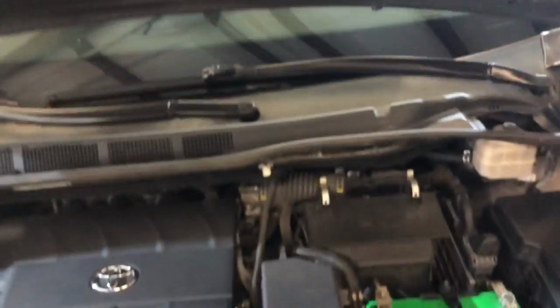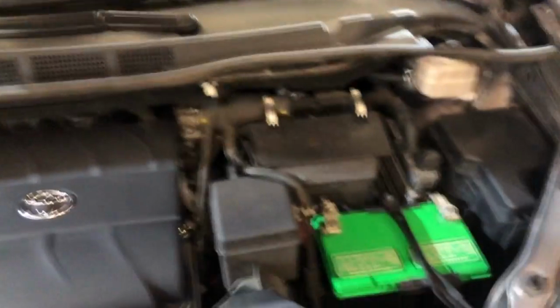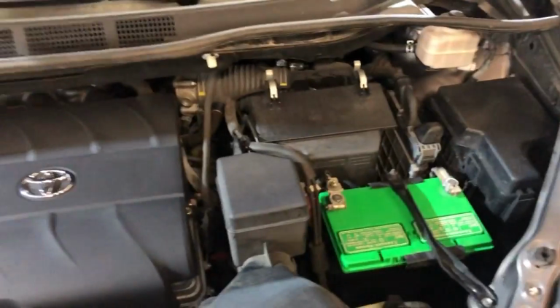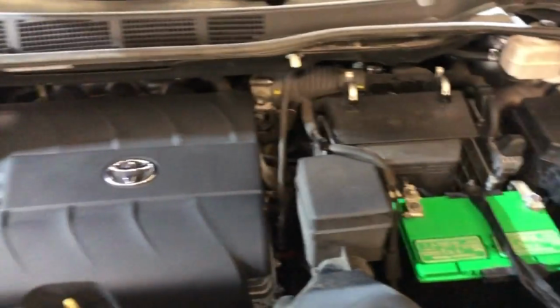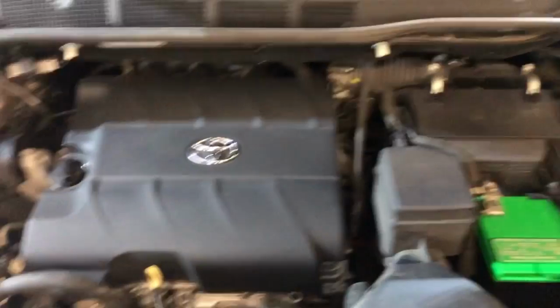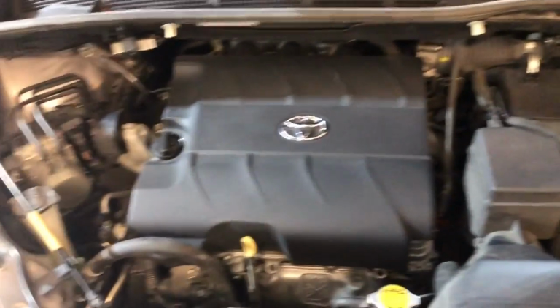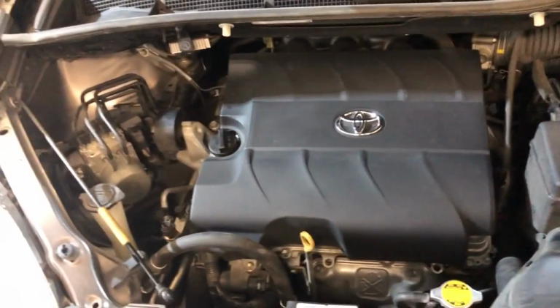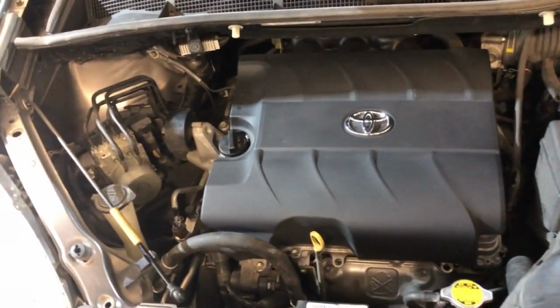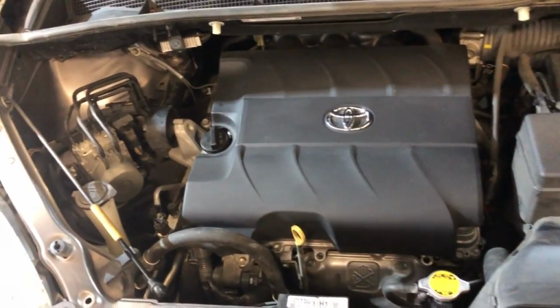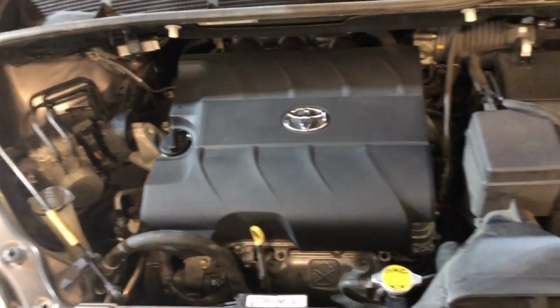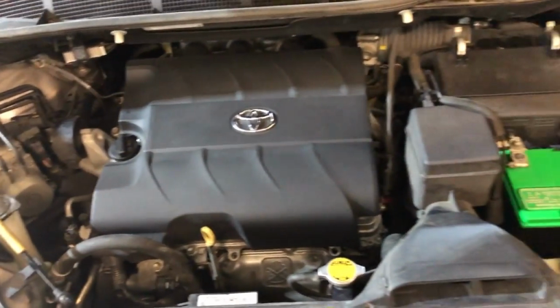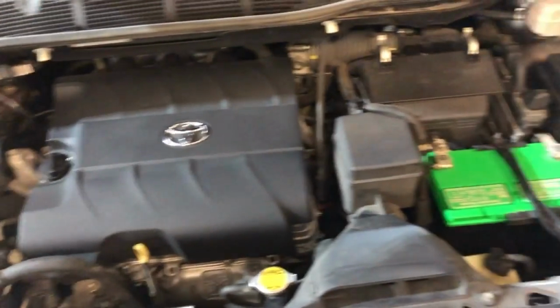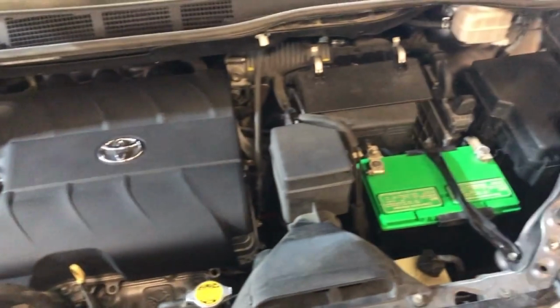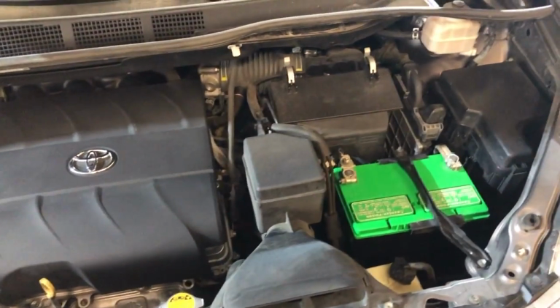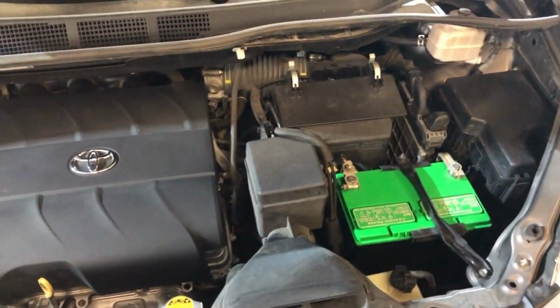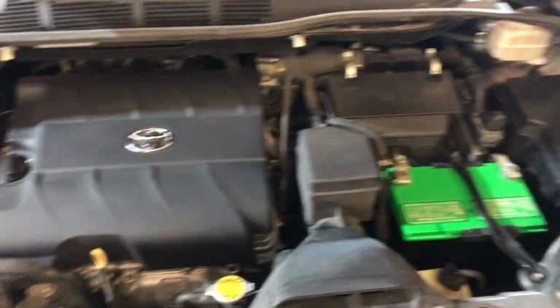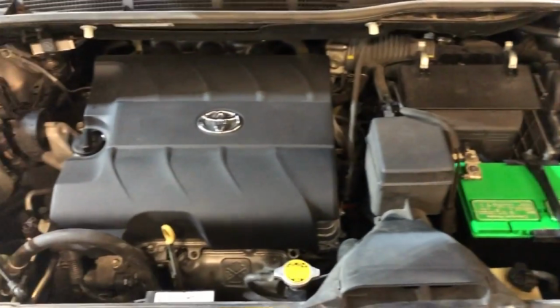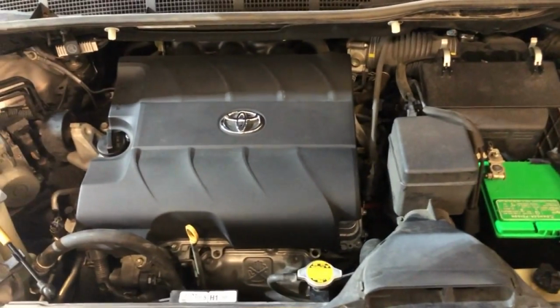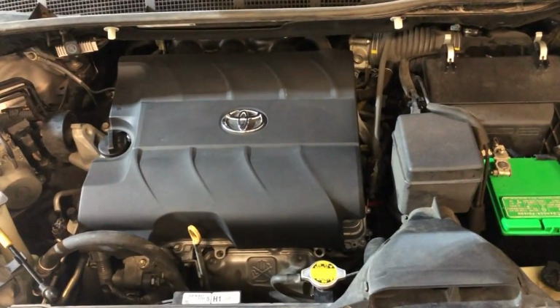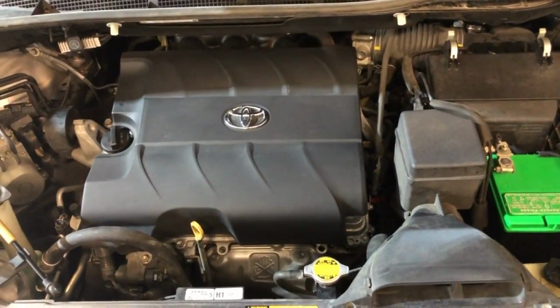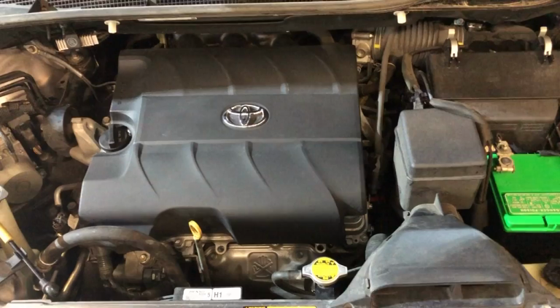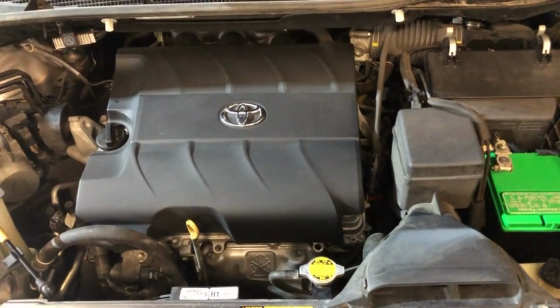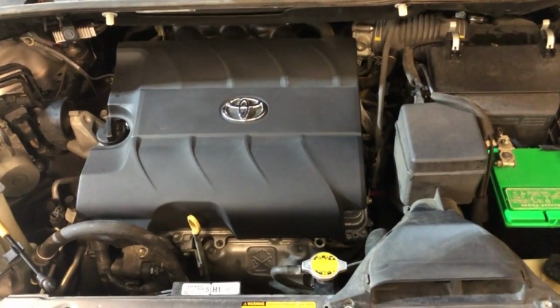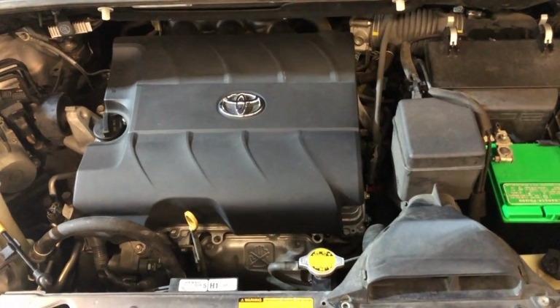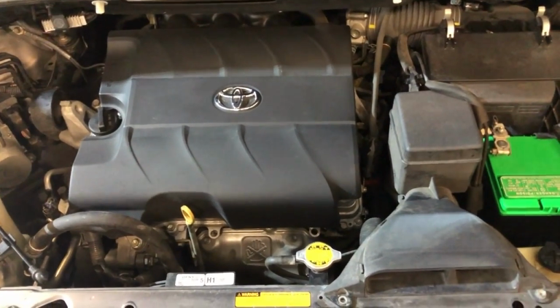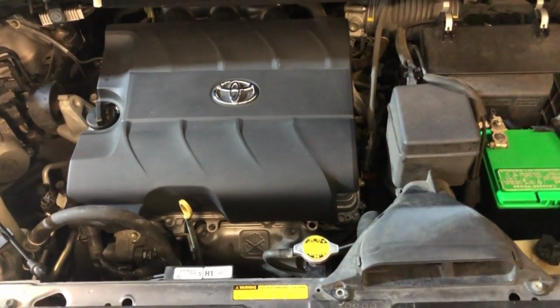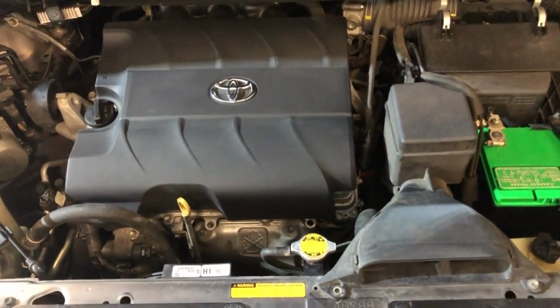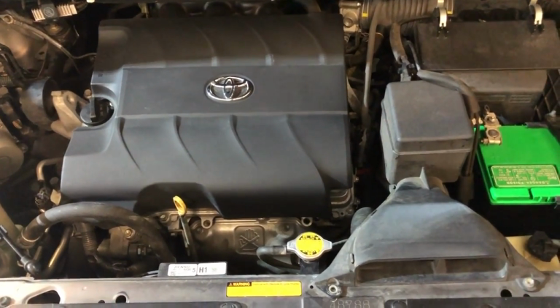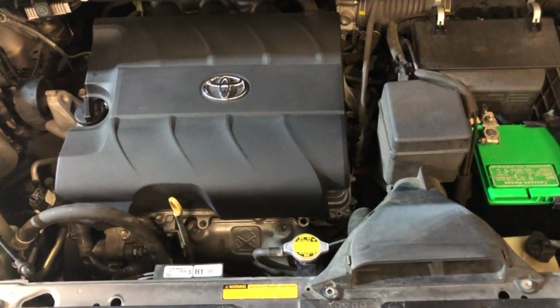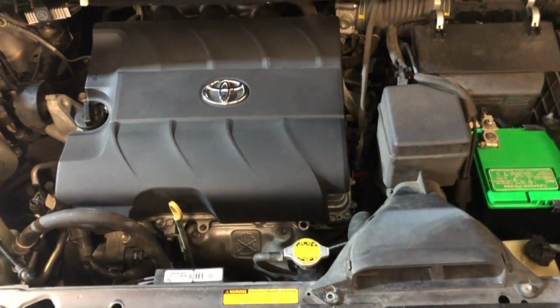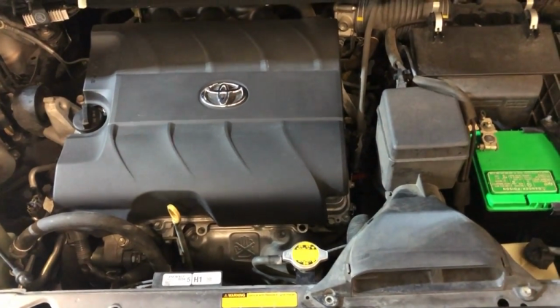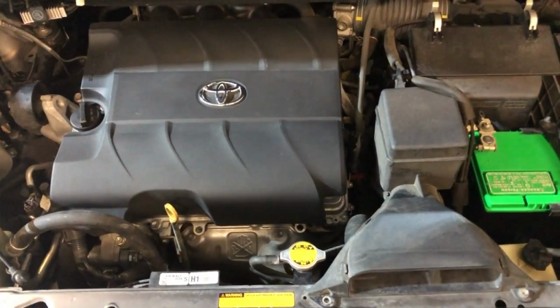There's the engine — V6. 2012 Toyota Sienna Limited, very nice looking minivan, fully loaded at Car City in Palatine.